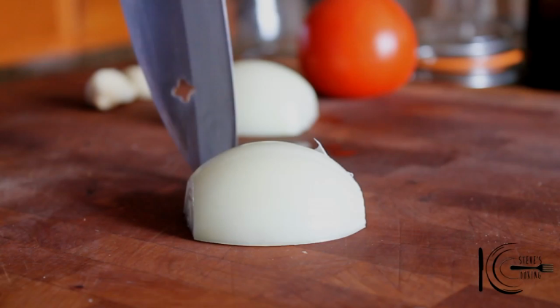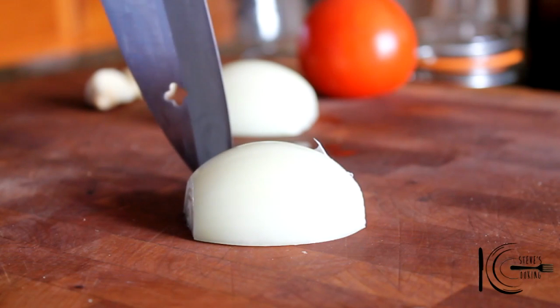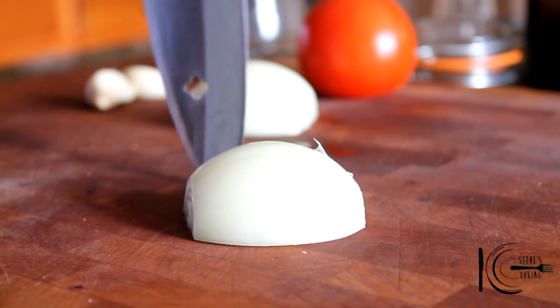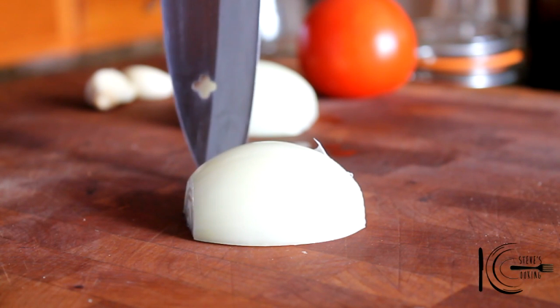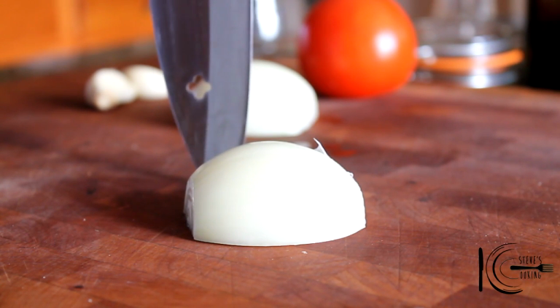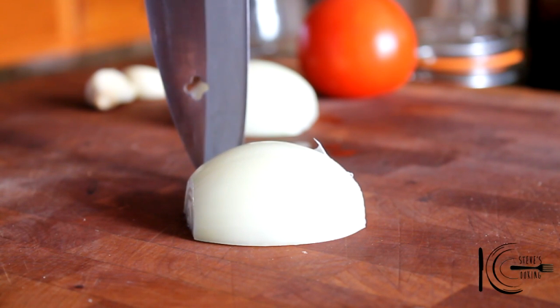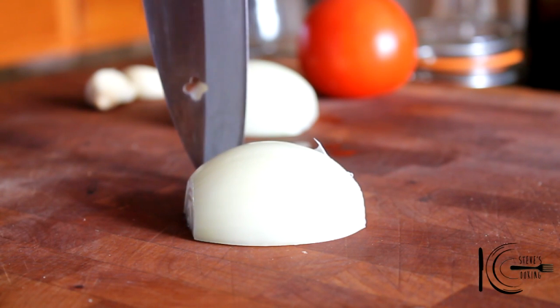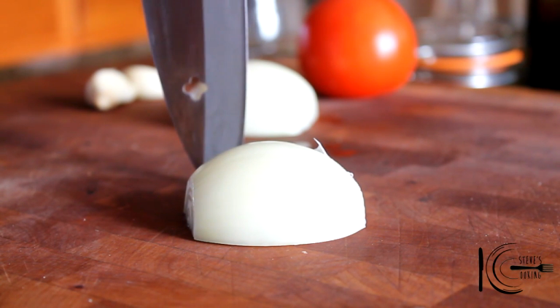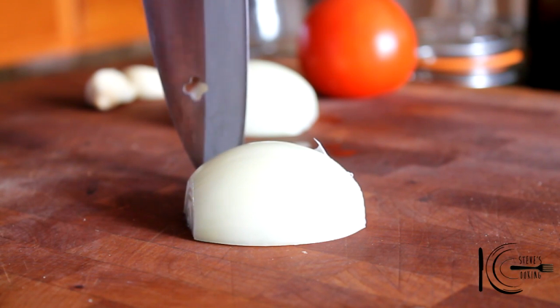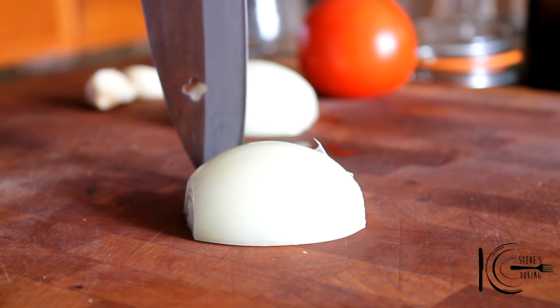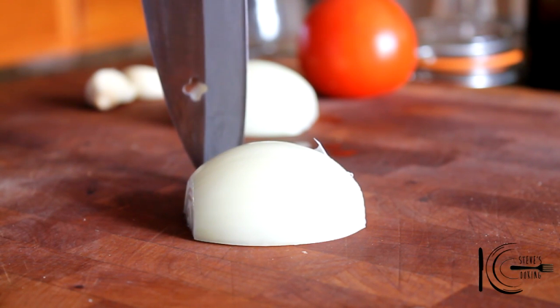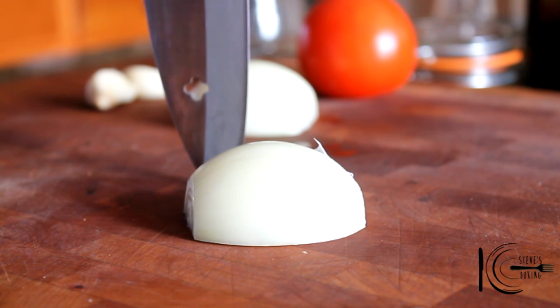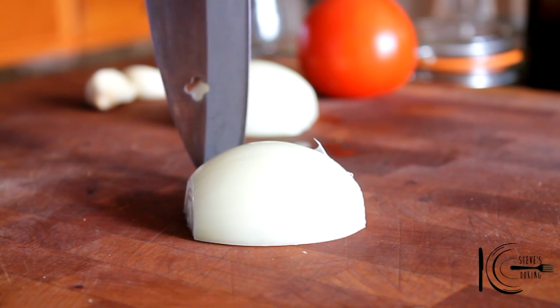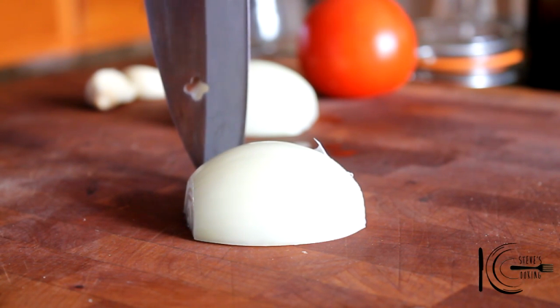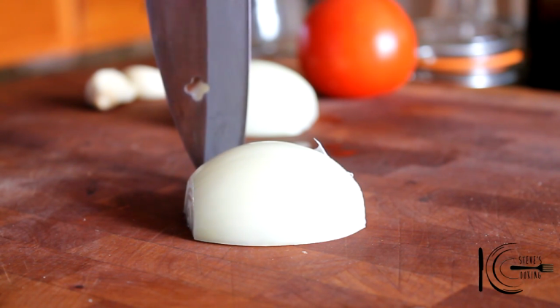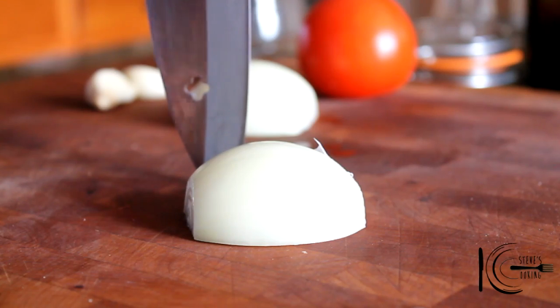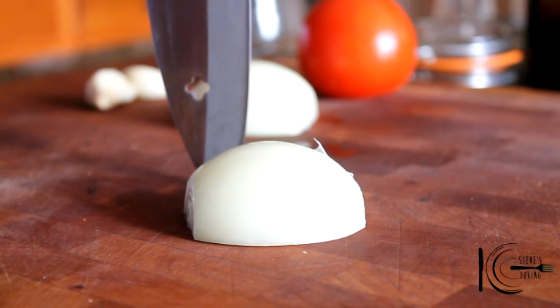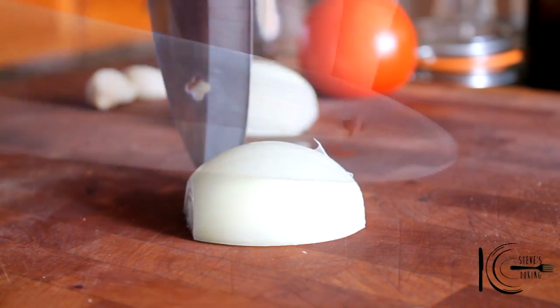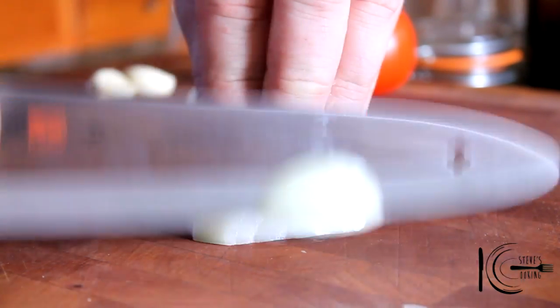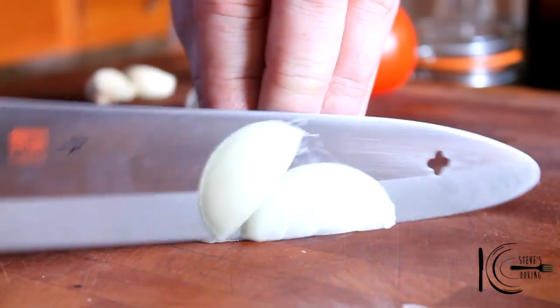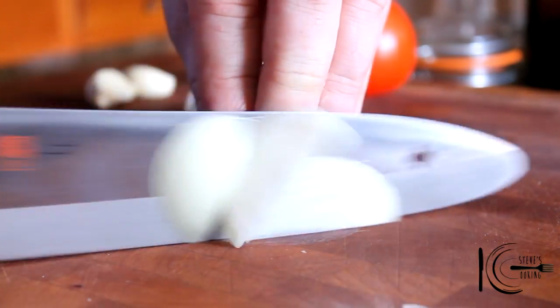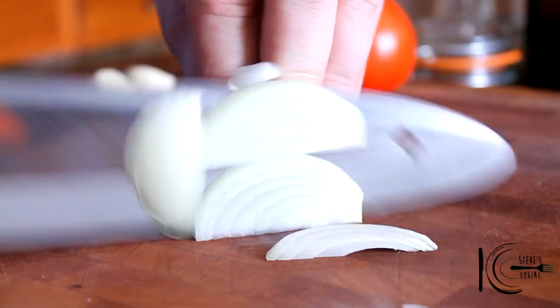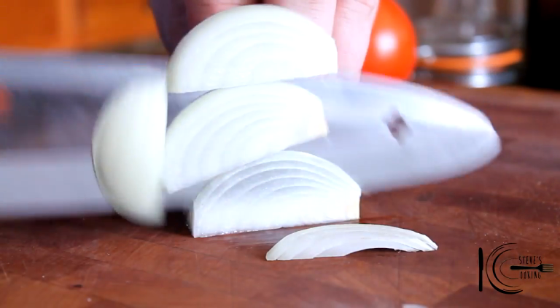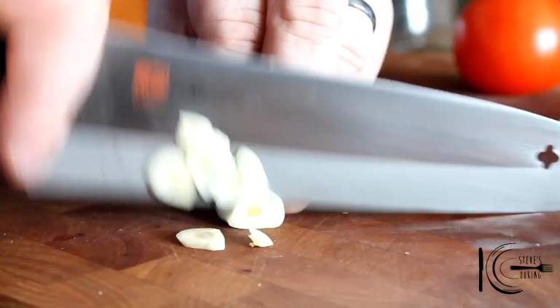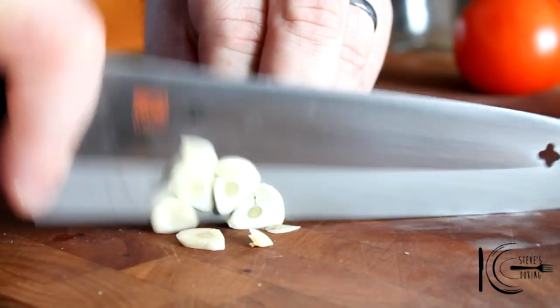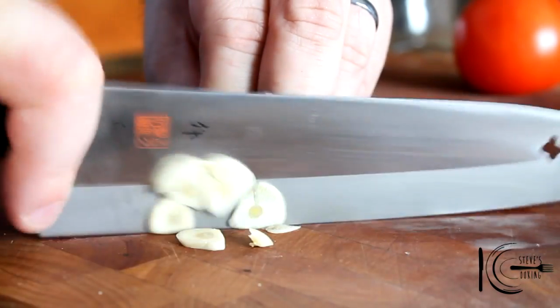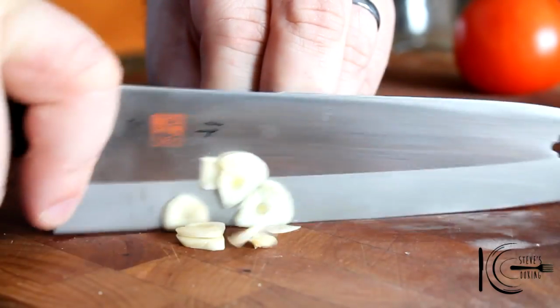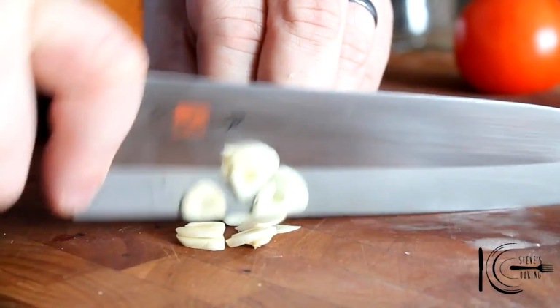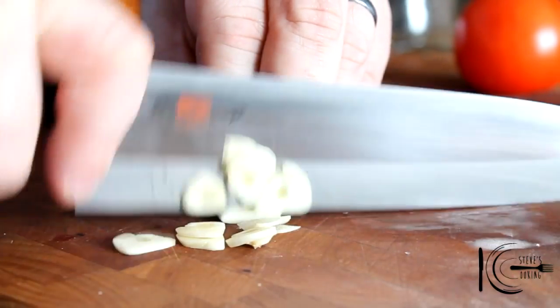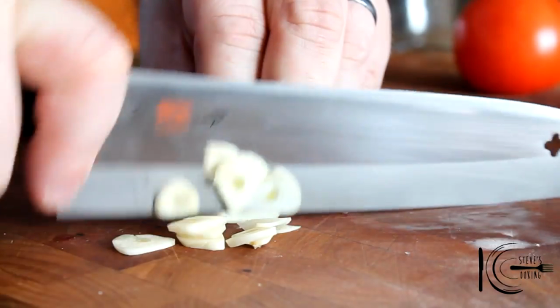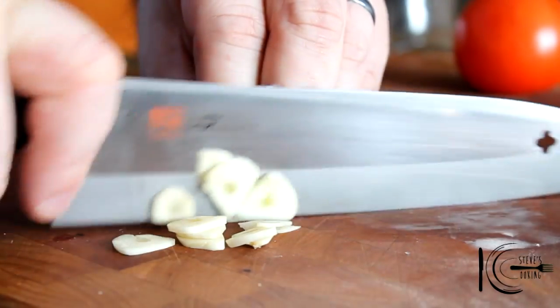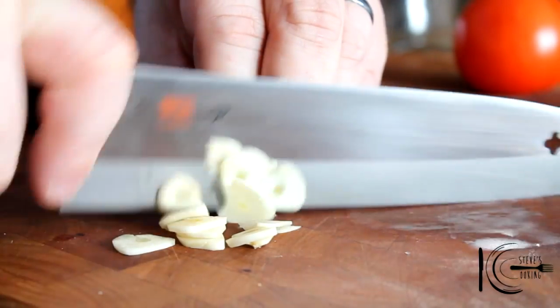OK, let's make the sauce — puttanesca. Absolutely fantastic dish. Easy, but like I've said before, it's the quality of the ingredients. So roughly slice your onions, and it's not puttanesca without some garlic — just slice them.